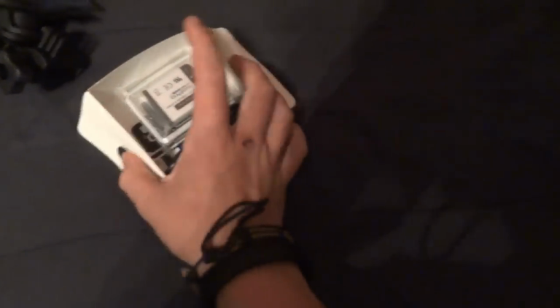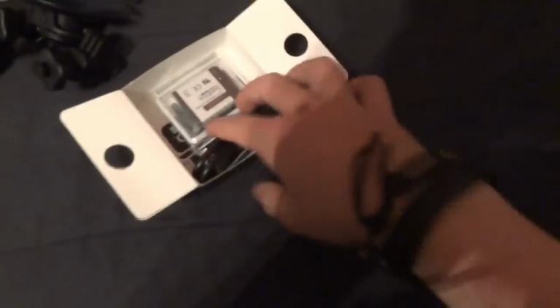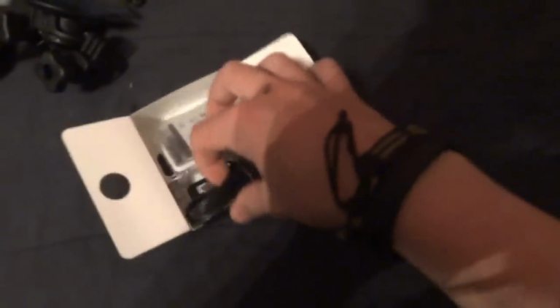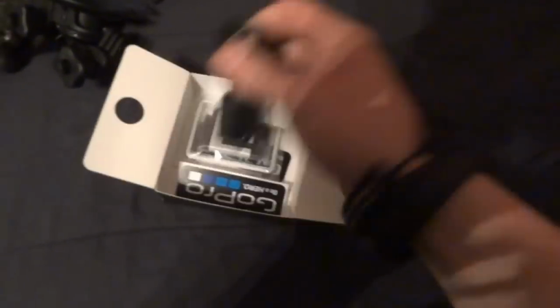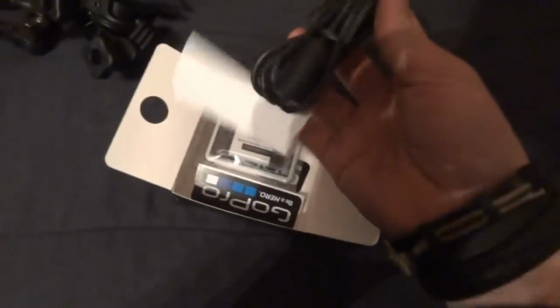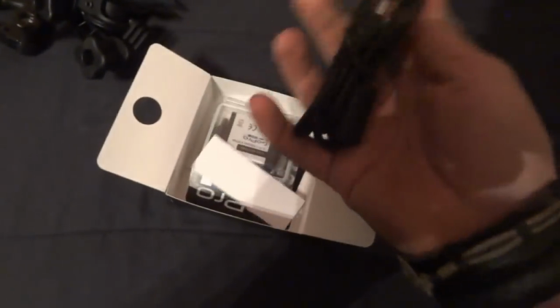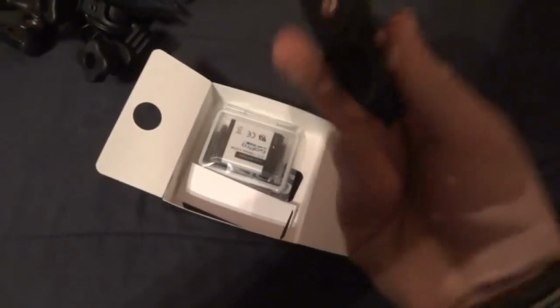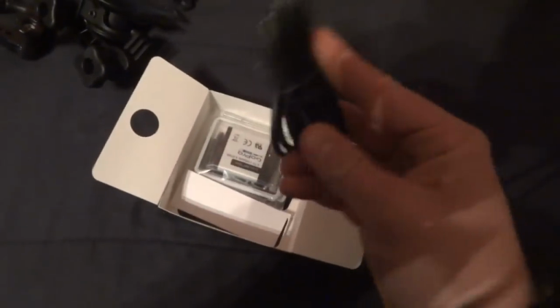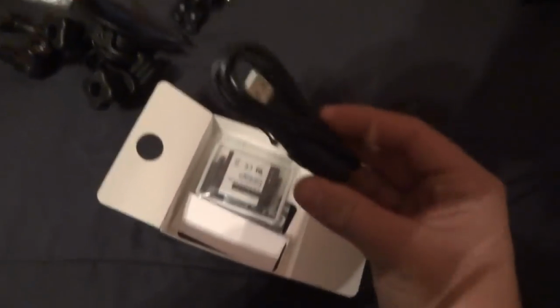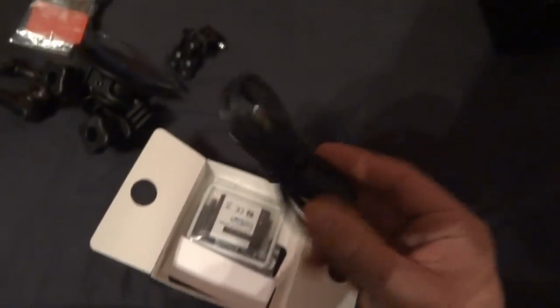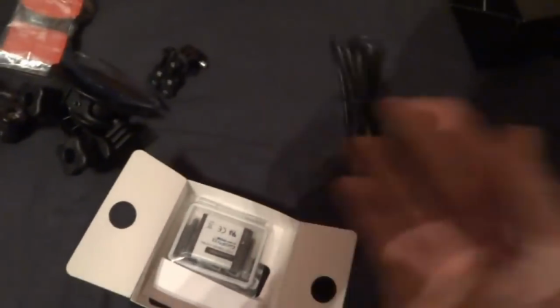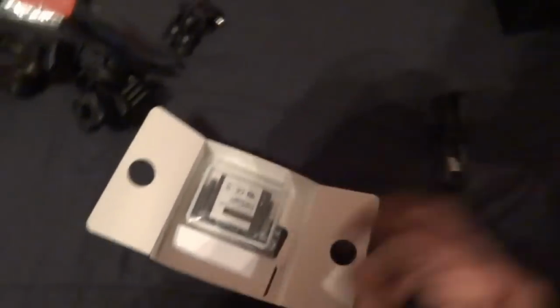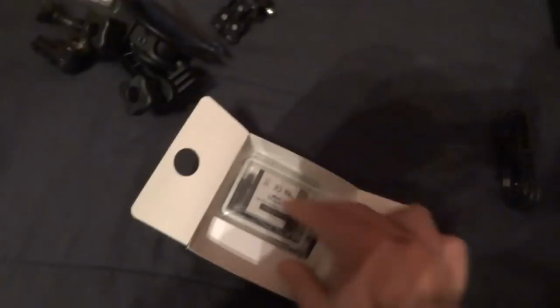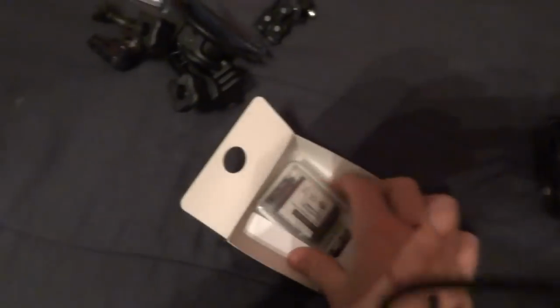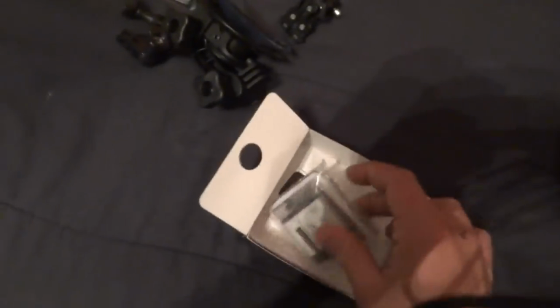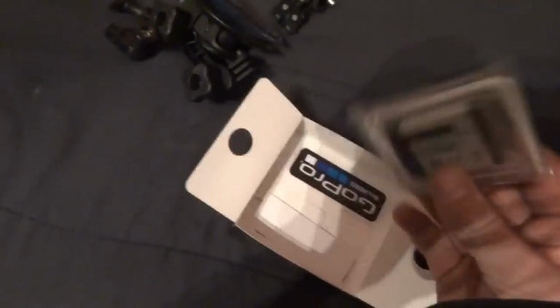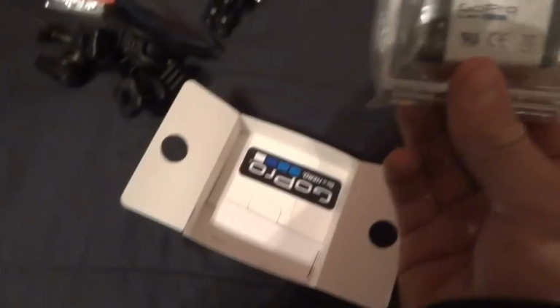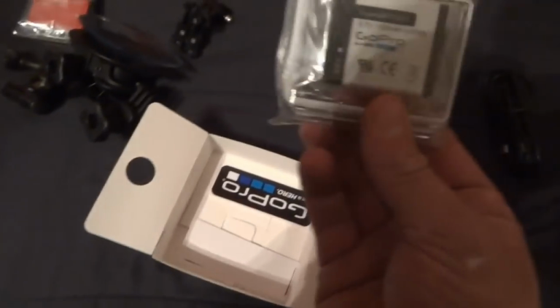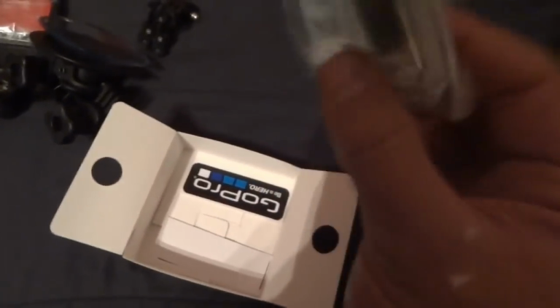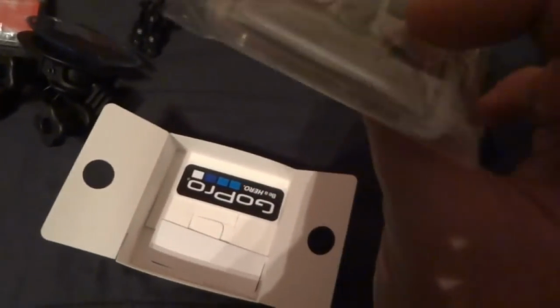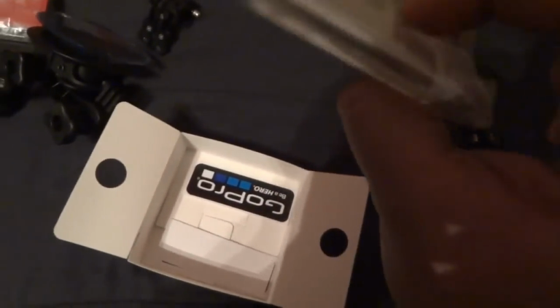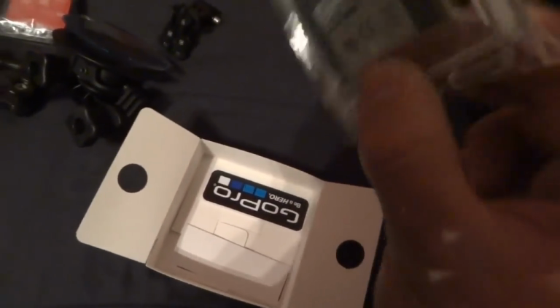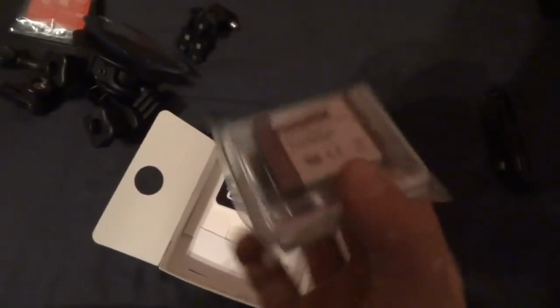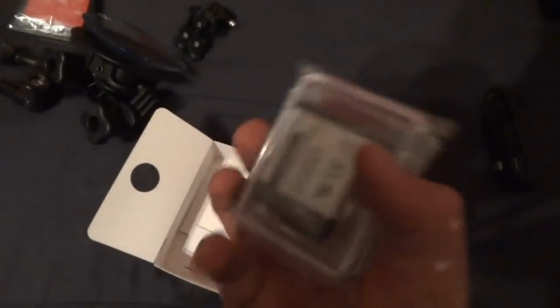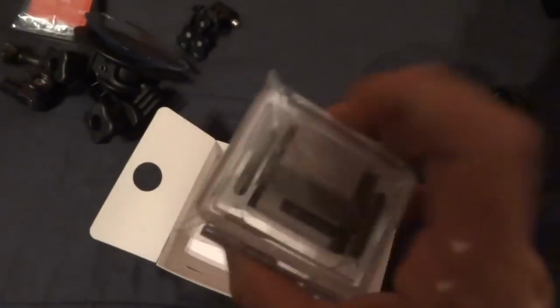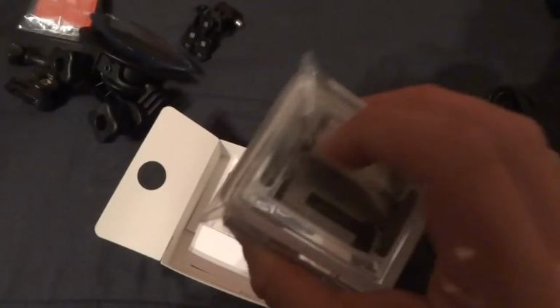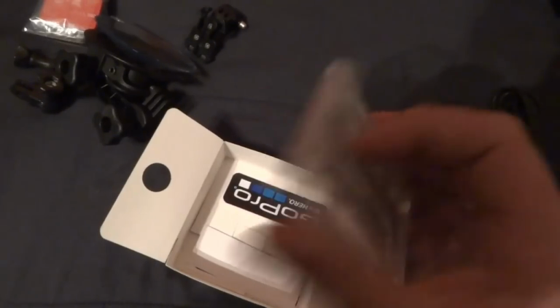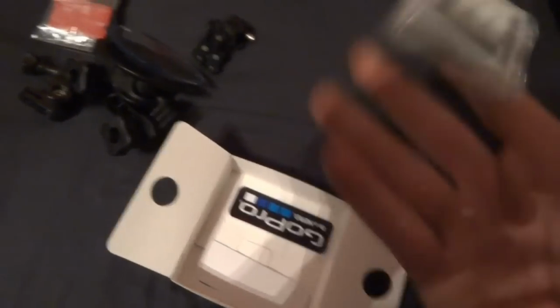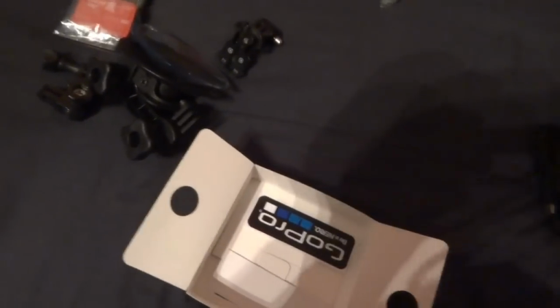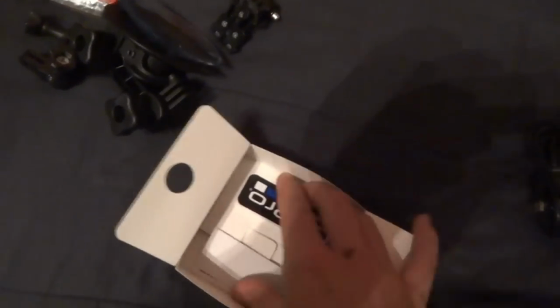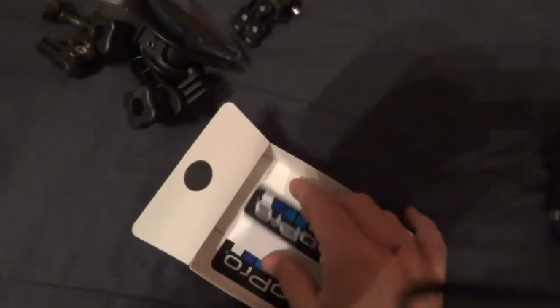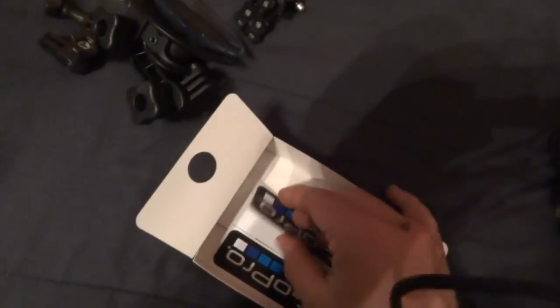This is the USB cord, battery, and the non-waterproof door — whatever you call it, the open door. I don't even know.